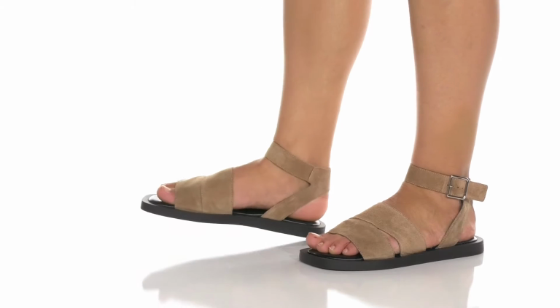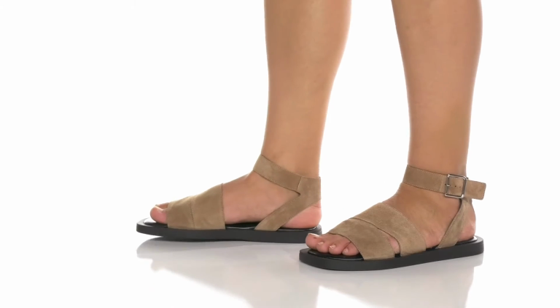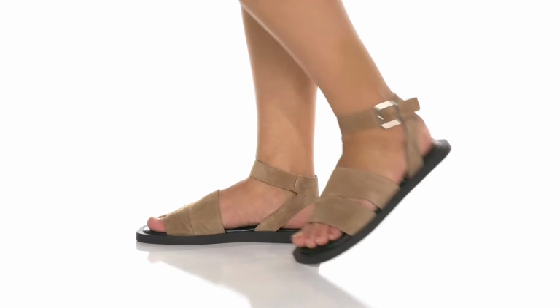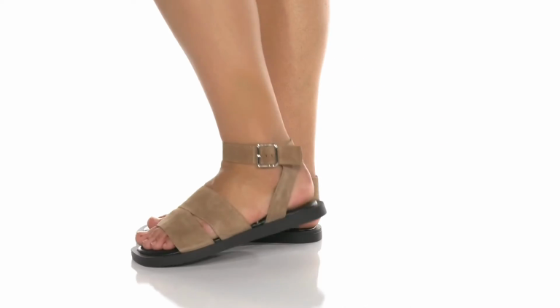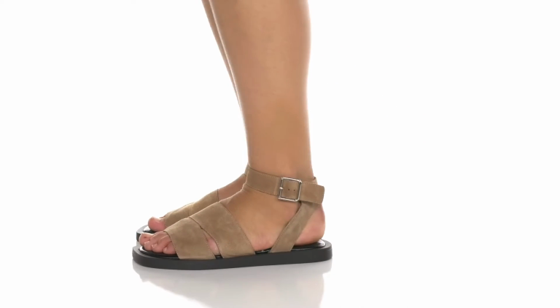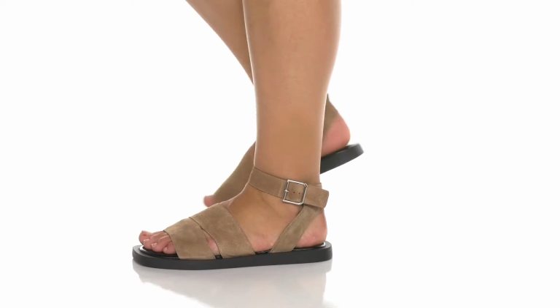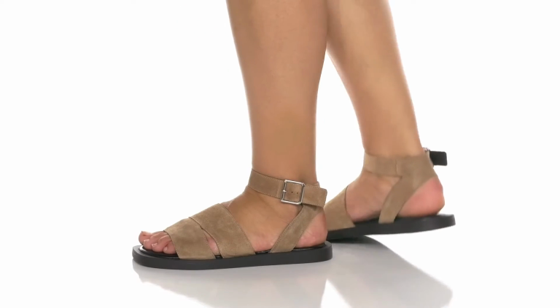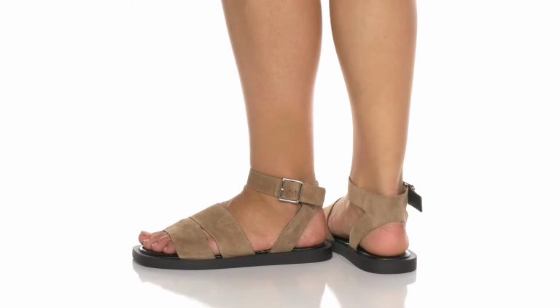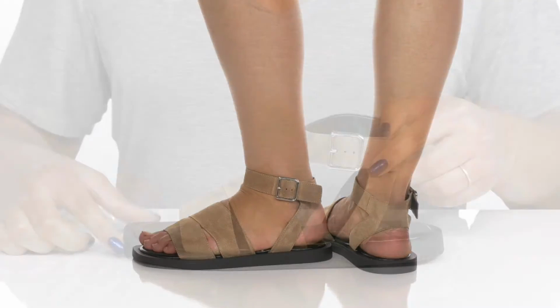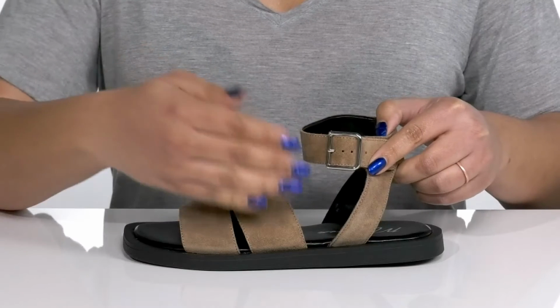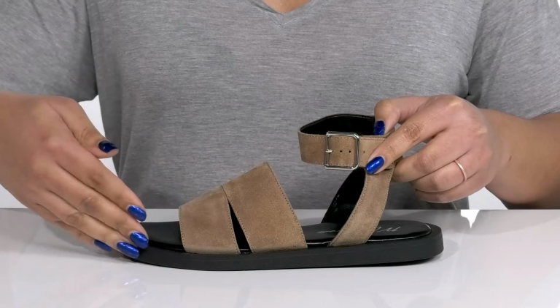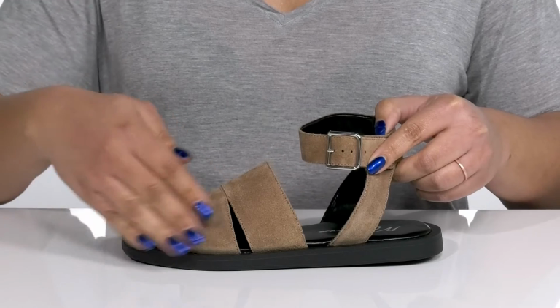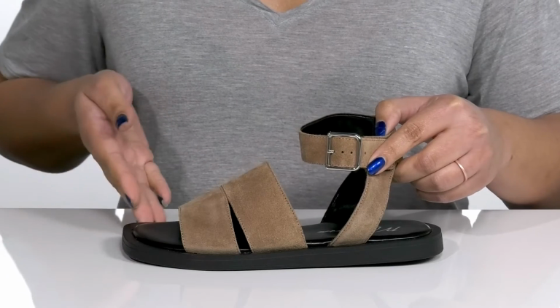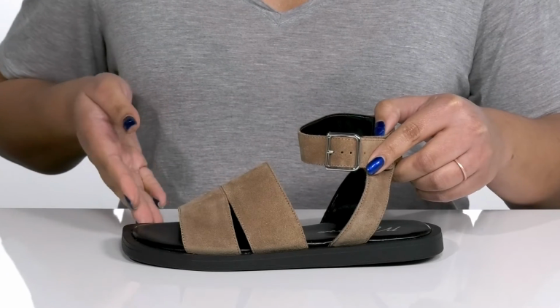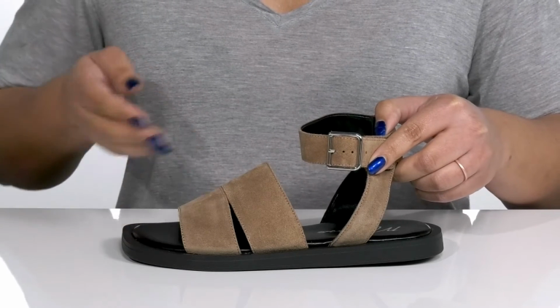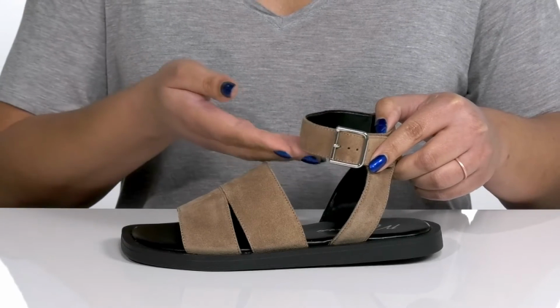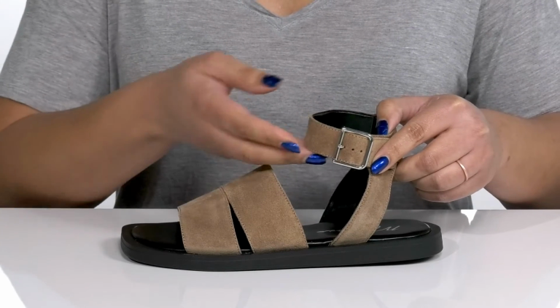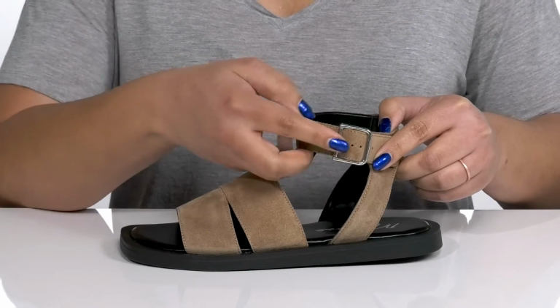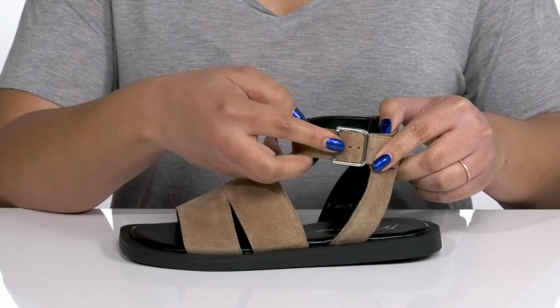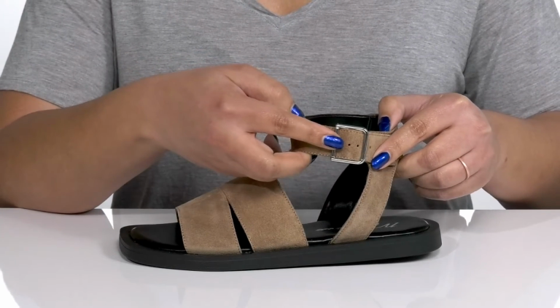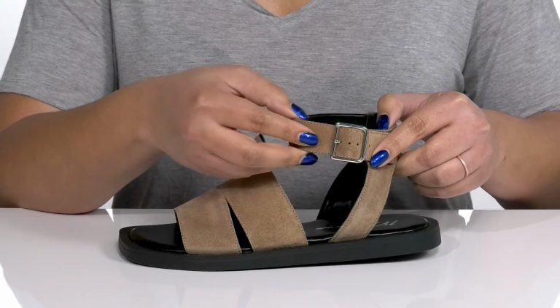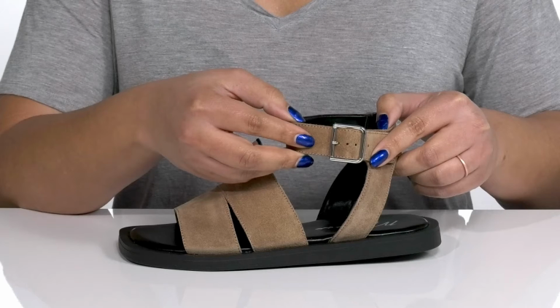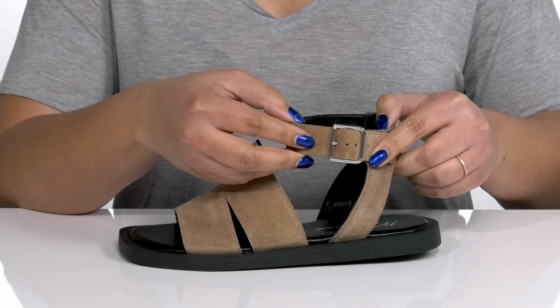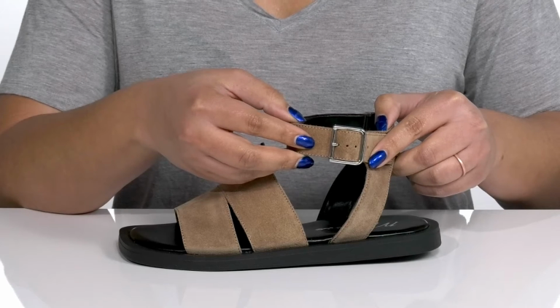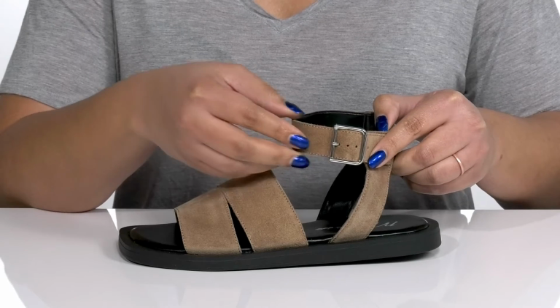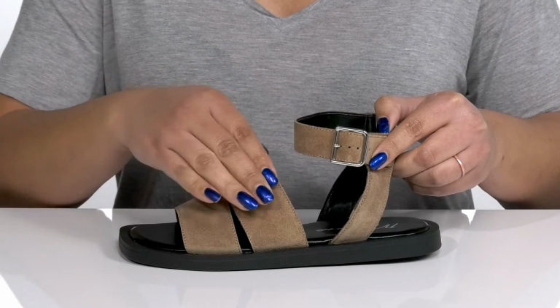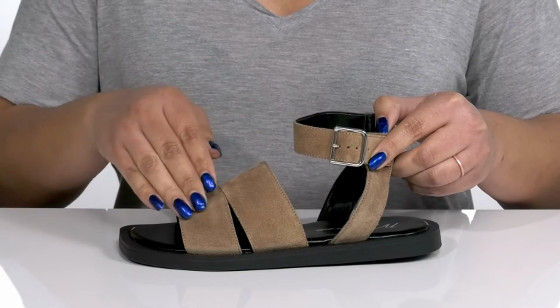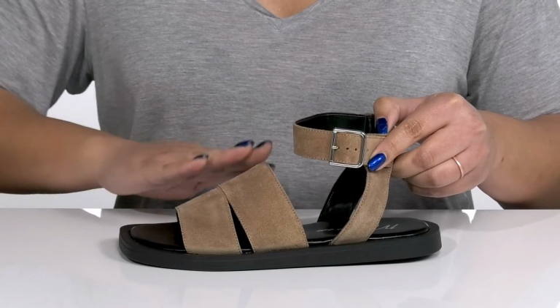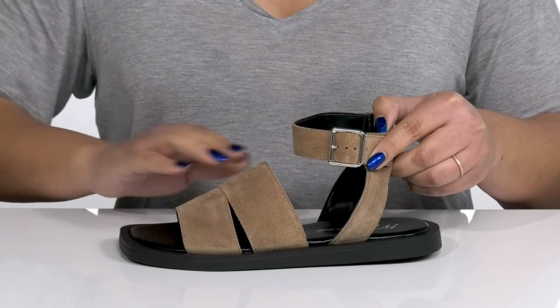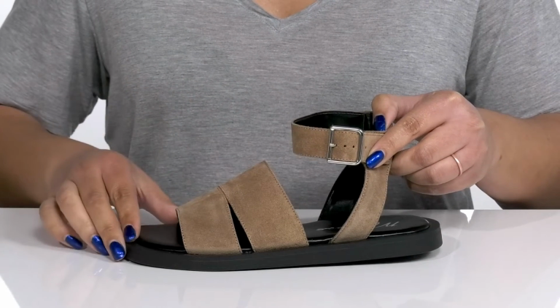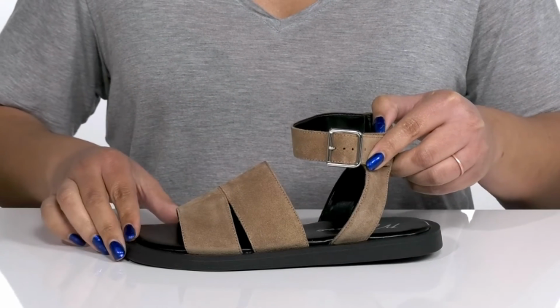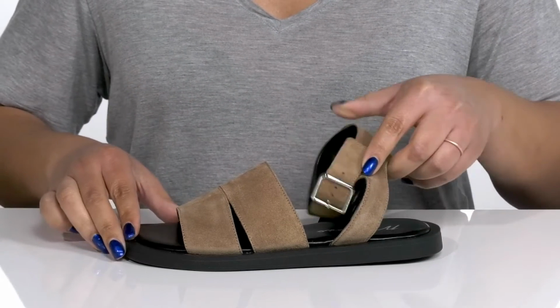Stay stylish and comfortable all day with these sandals by Matisse. They feature a leather upper with an open square tail silhouette and a halo ankle strap that has an adjustable buckle closure to give you a secure and custom fit, and two other straps to go over the vamp to lock them into place.